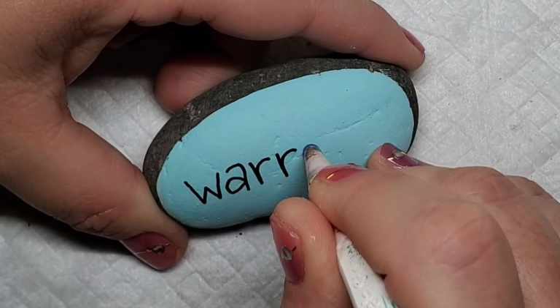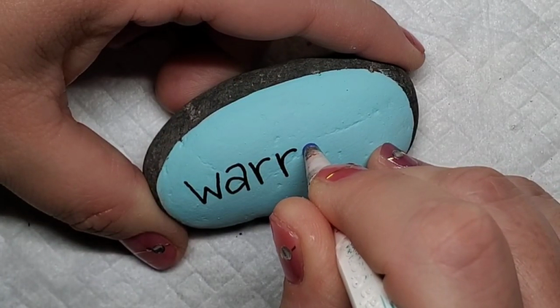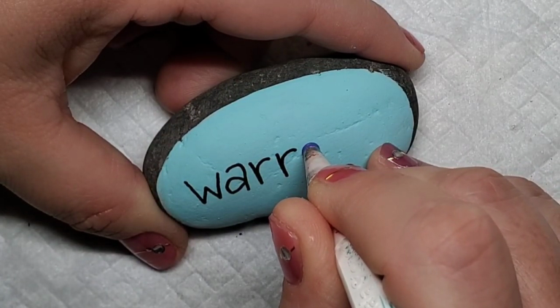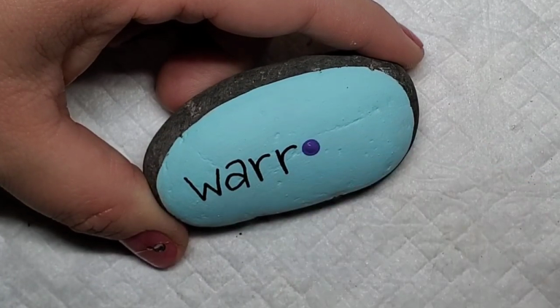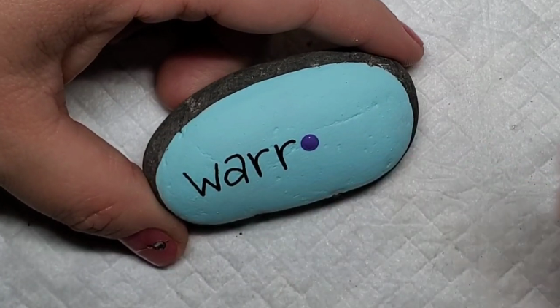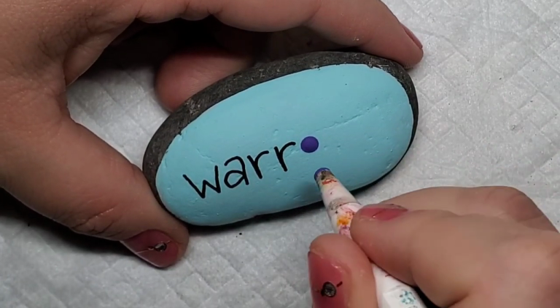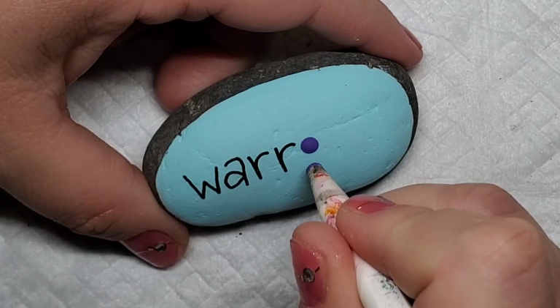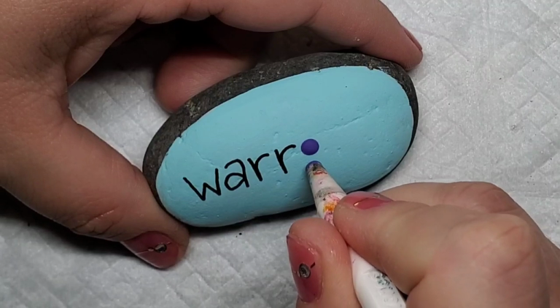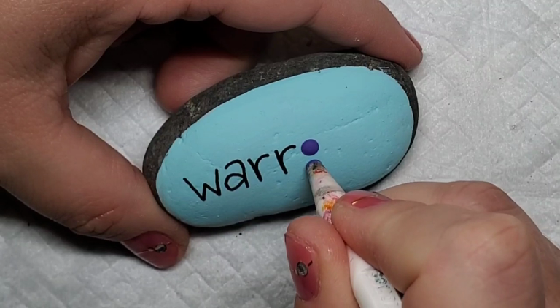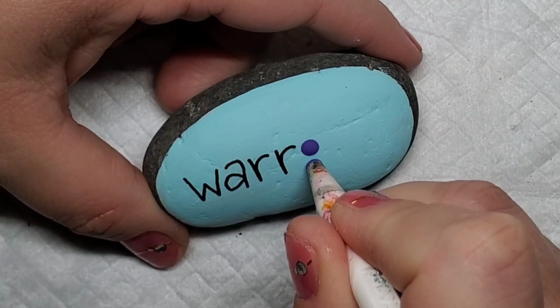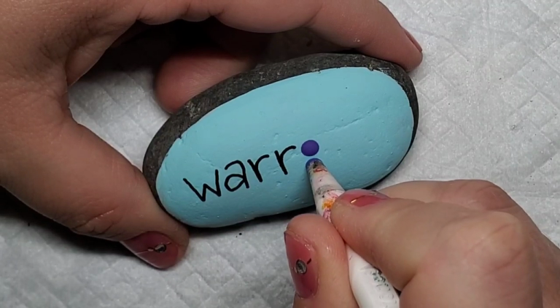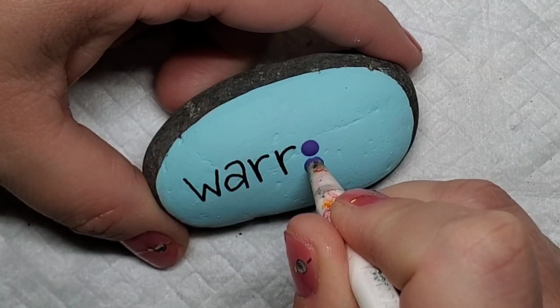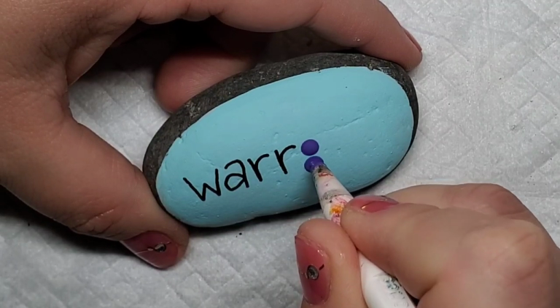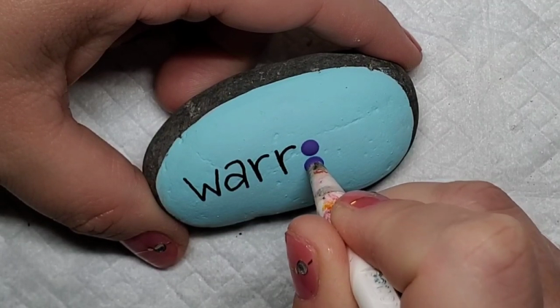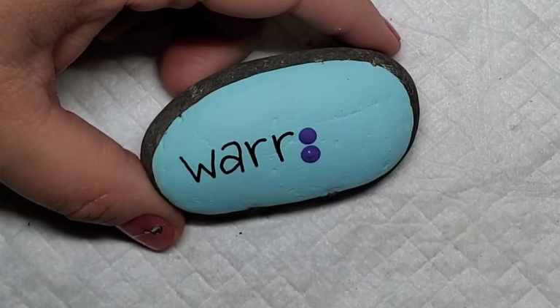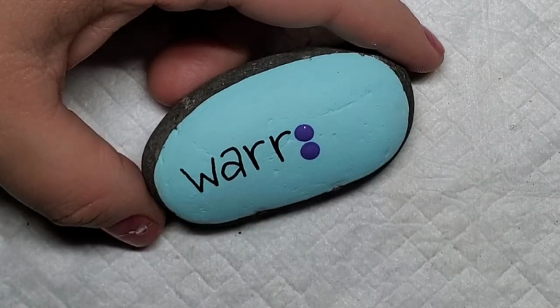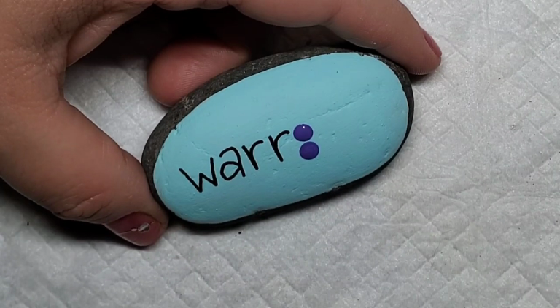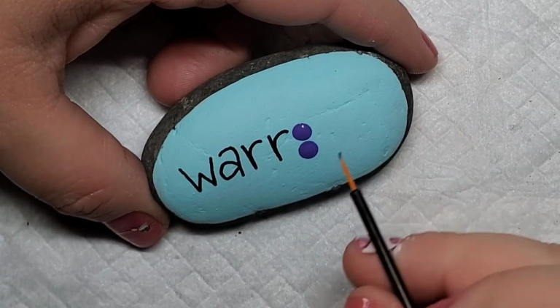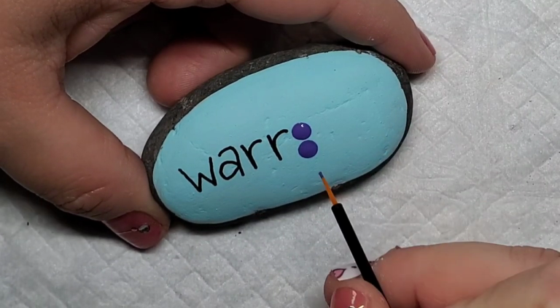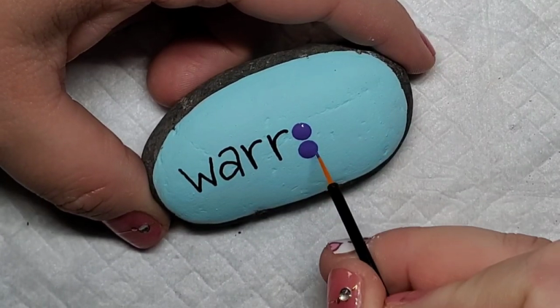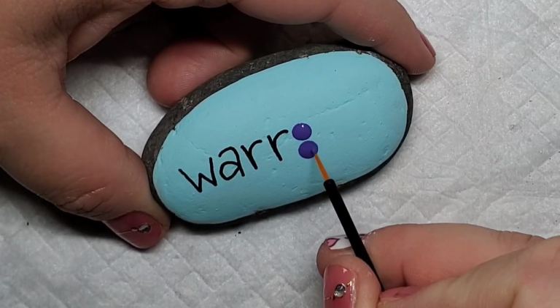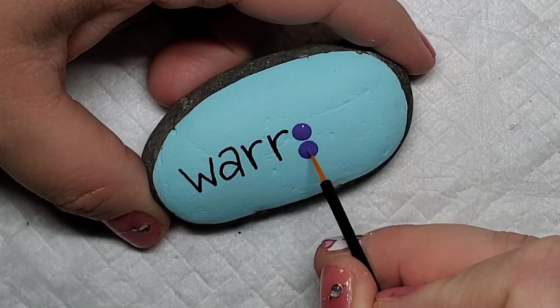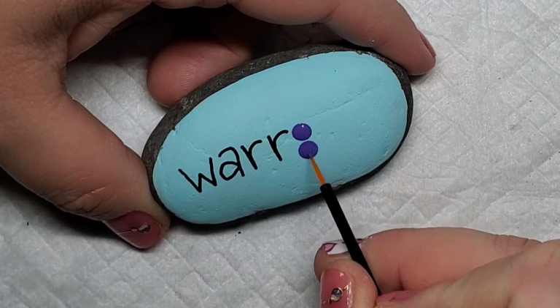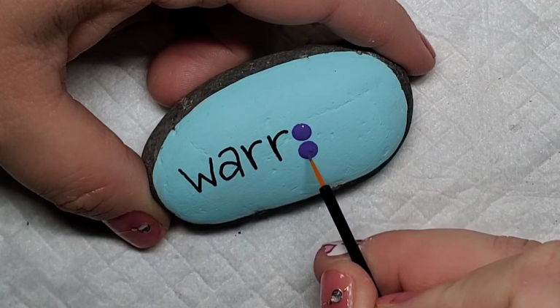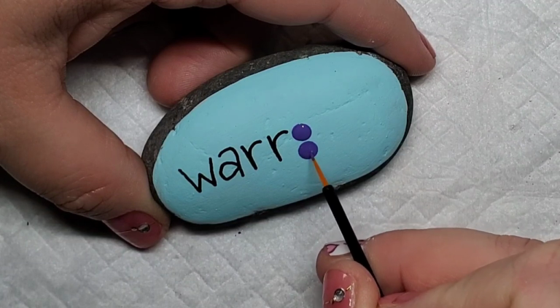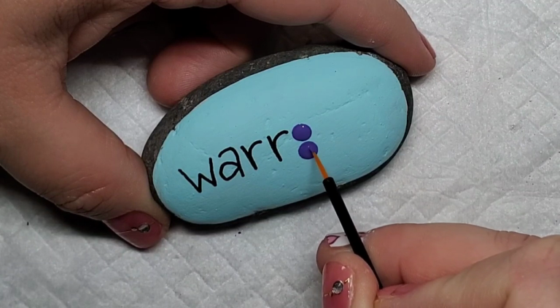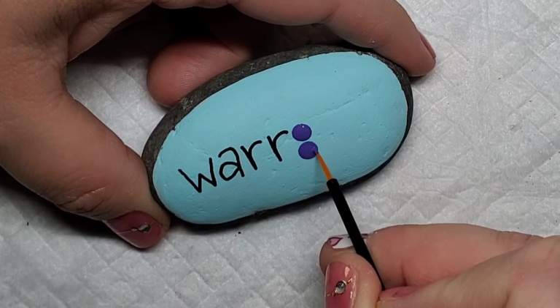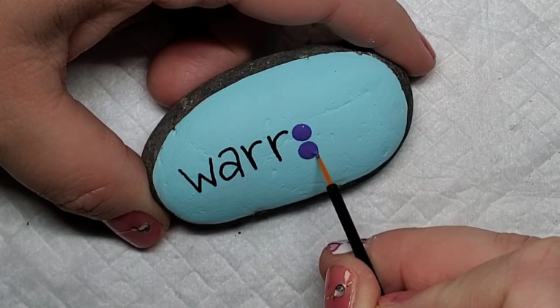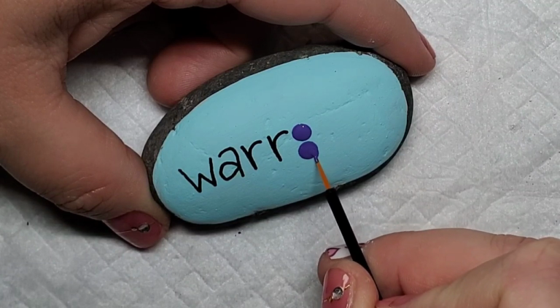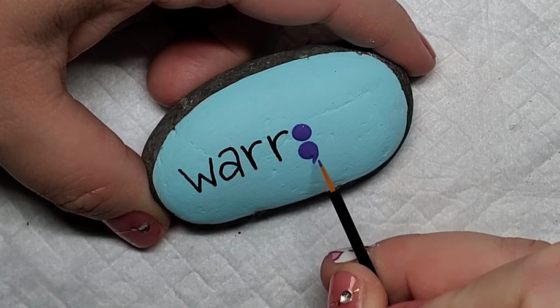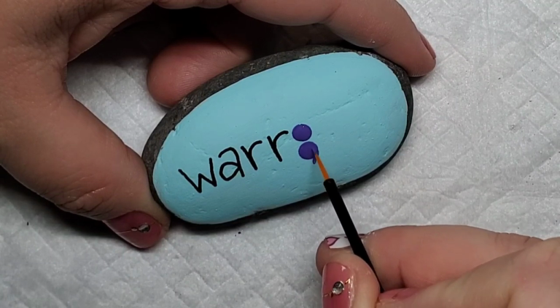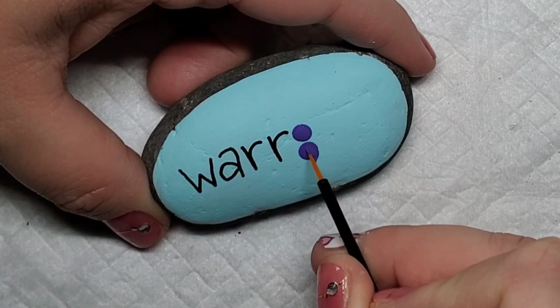For the aqua background I'm going to use a darker purple for the semicolon, and then for the lavender background I'm going to use a darker teal color for the semicolon.